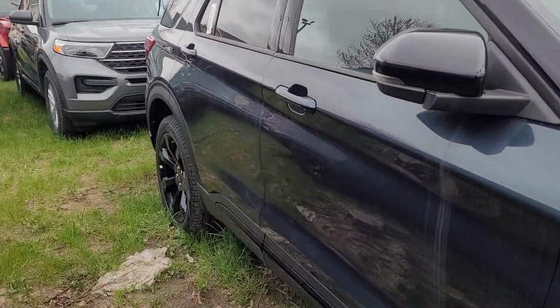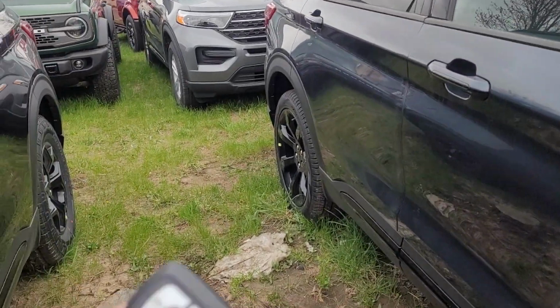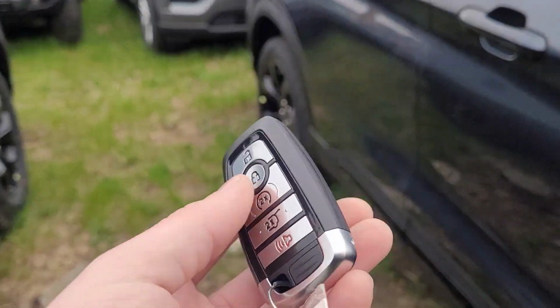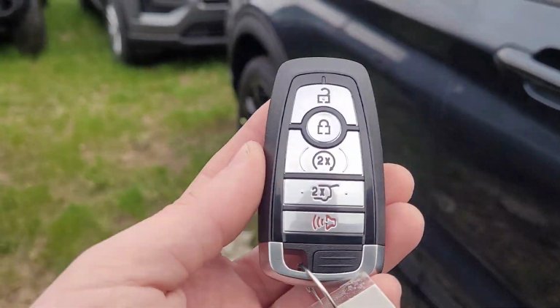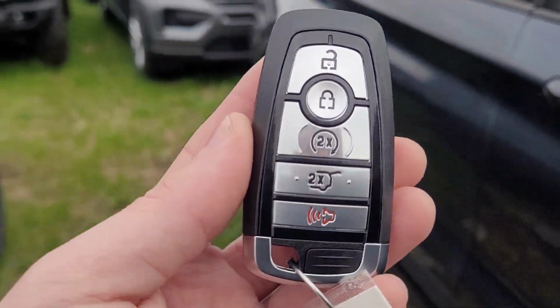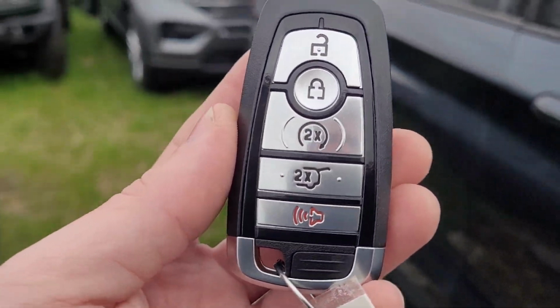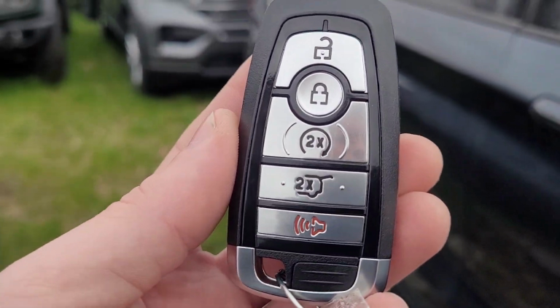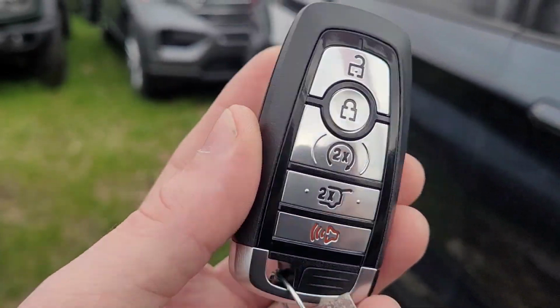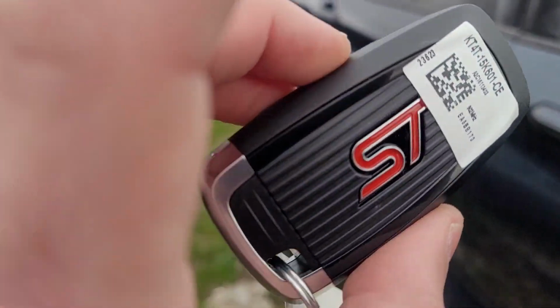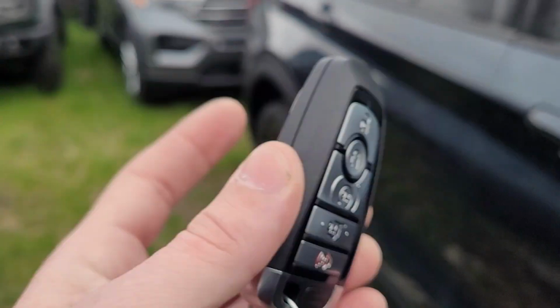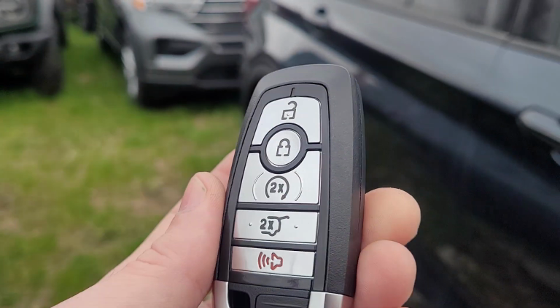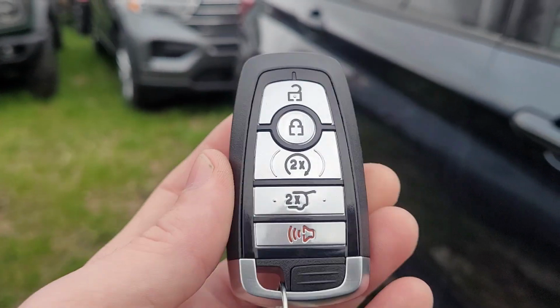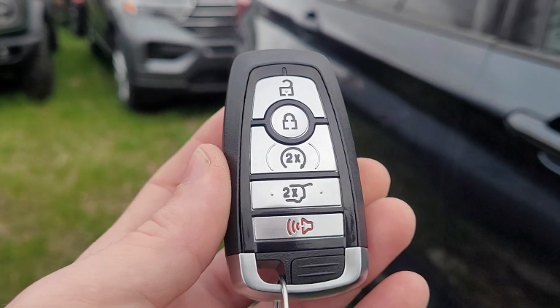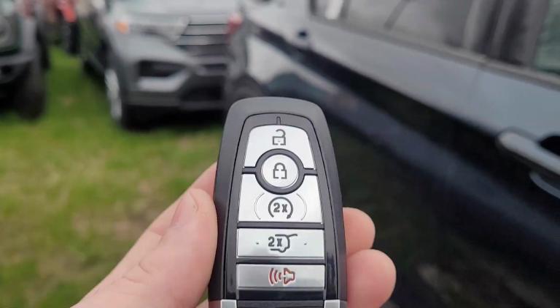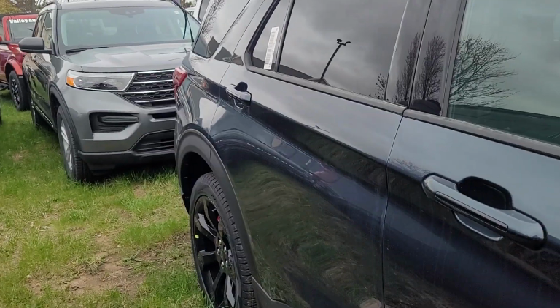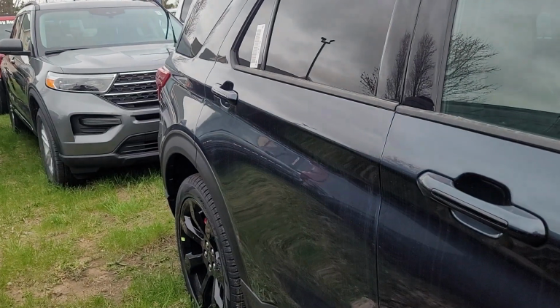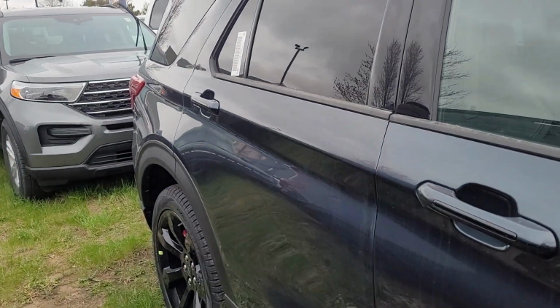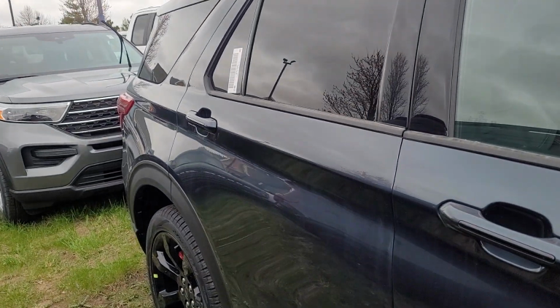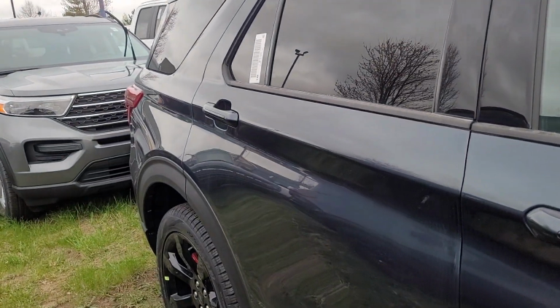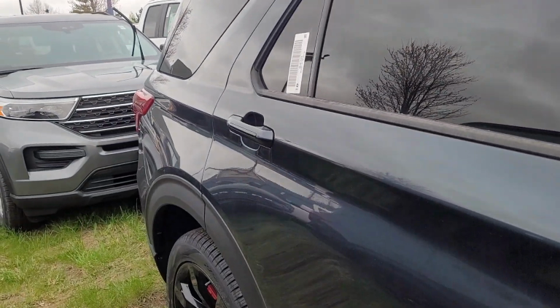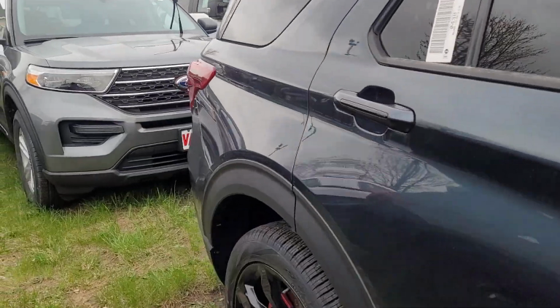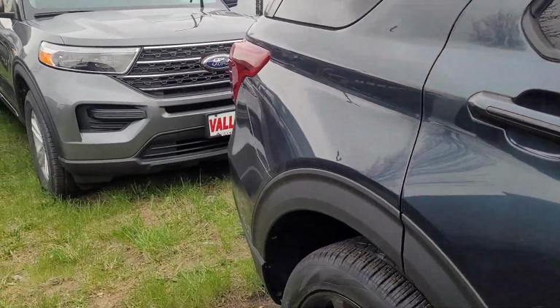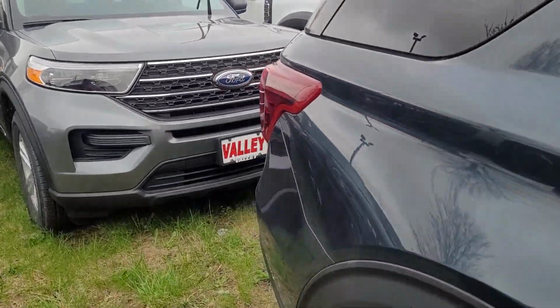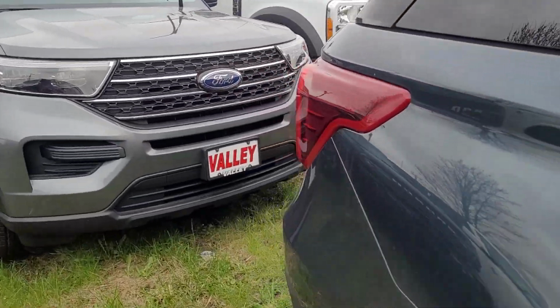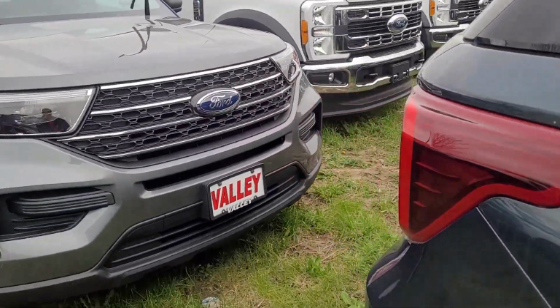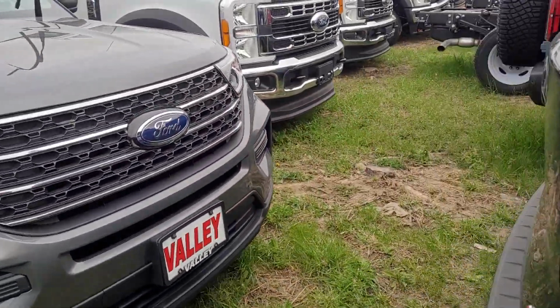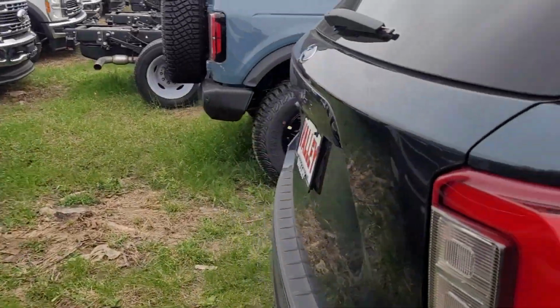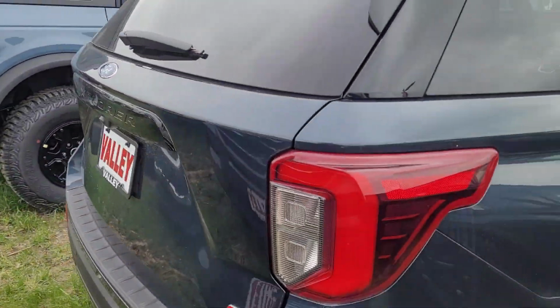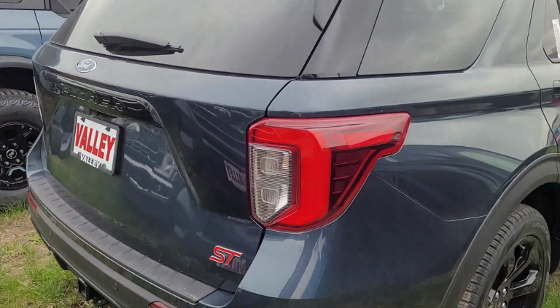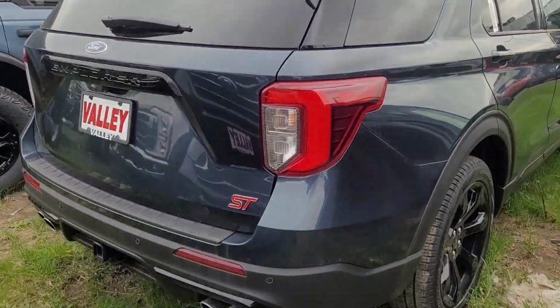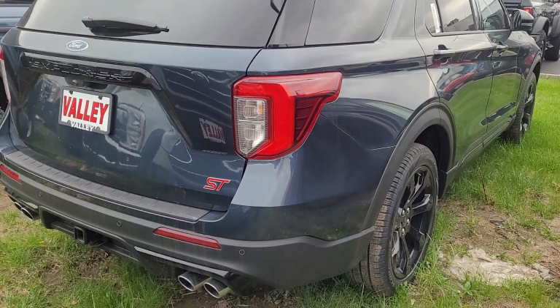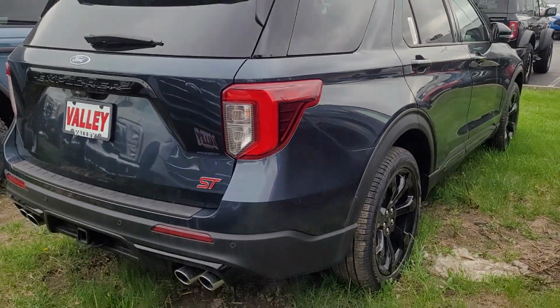The key fob looks like this. There is remote start on the key fob. You do get two sets of keys as well. And there's an app you download on your phone called Ford Pass. Using that app, you can remote start it, lock it, and unlock it from anywhere.